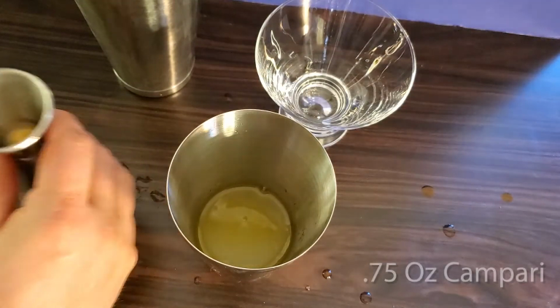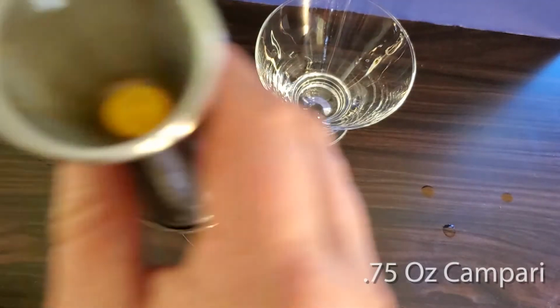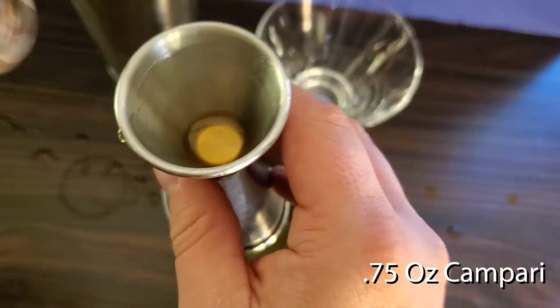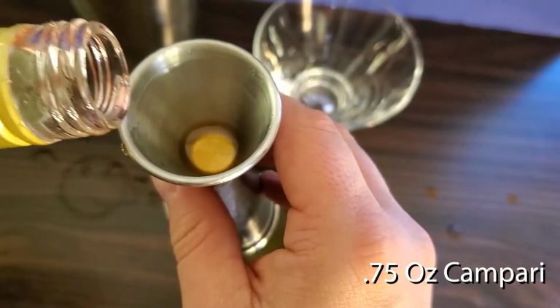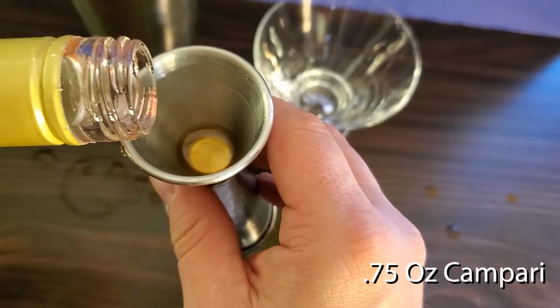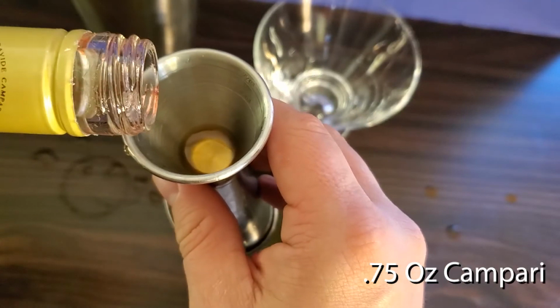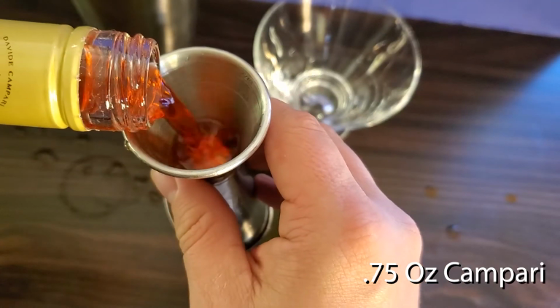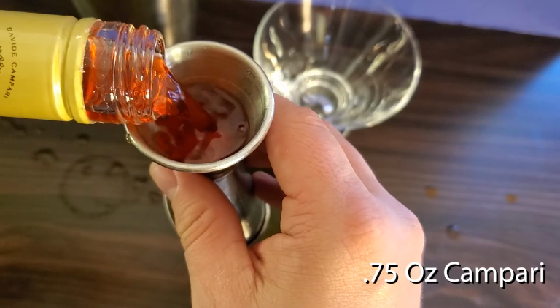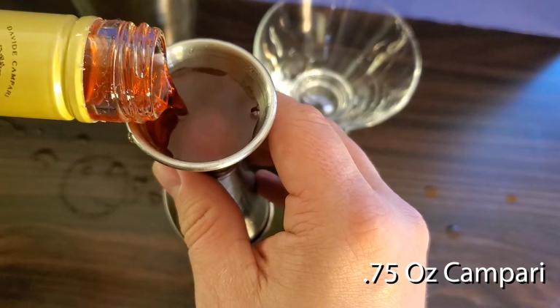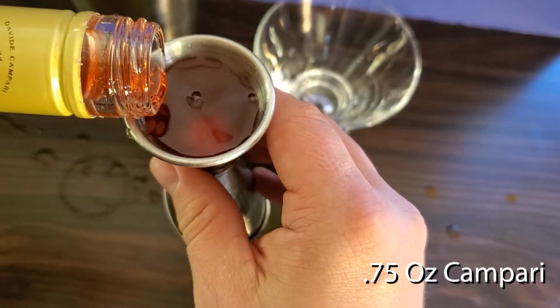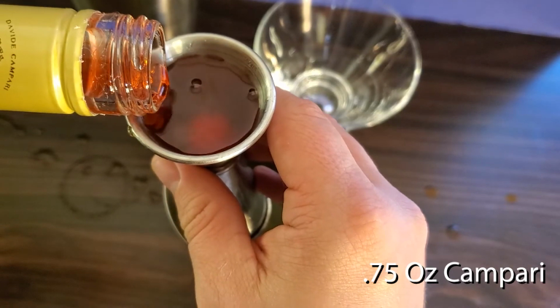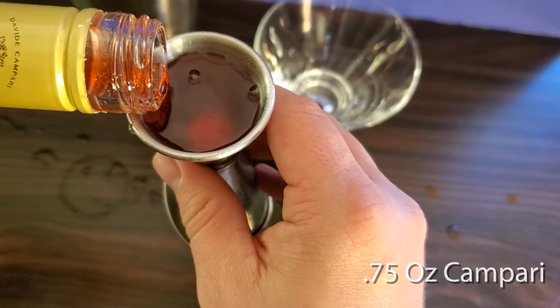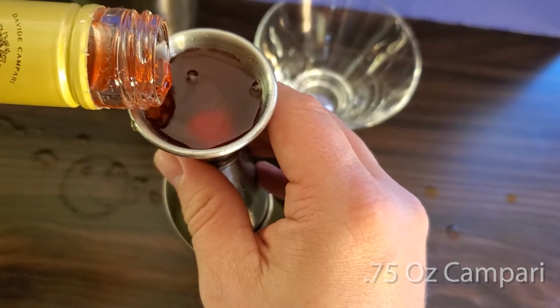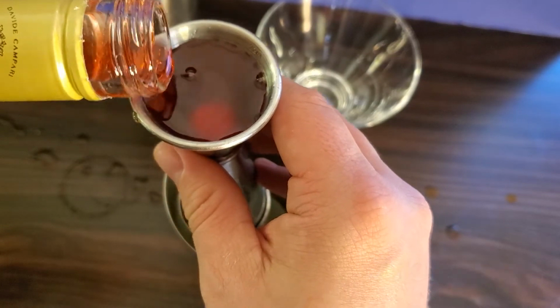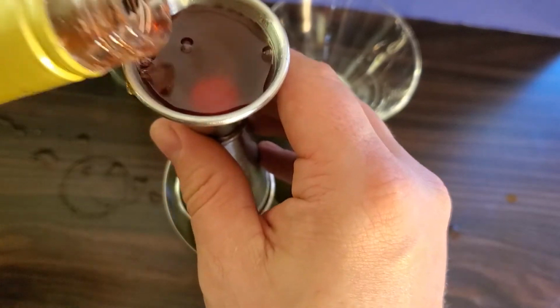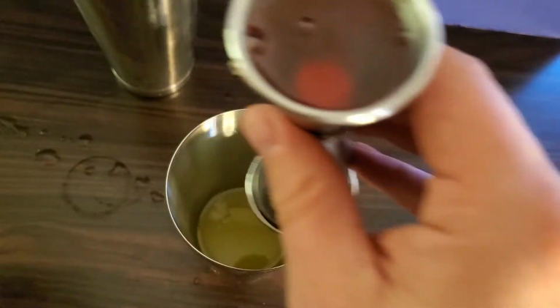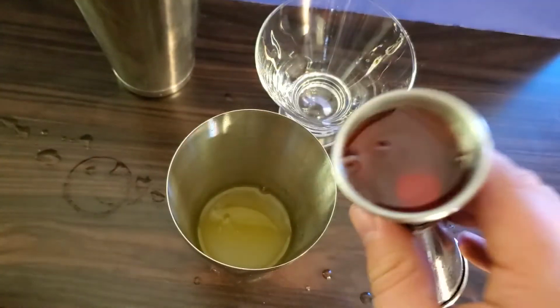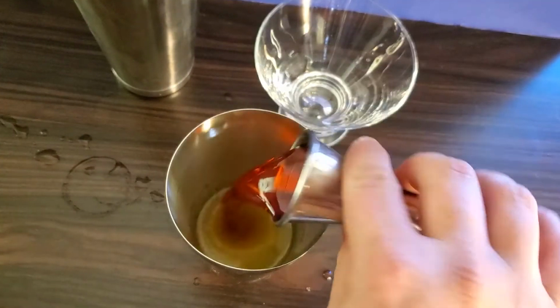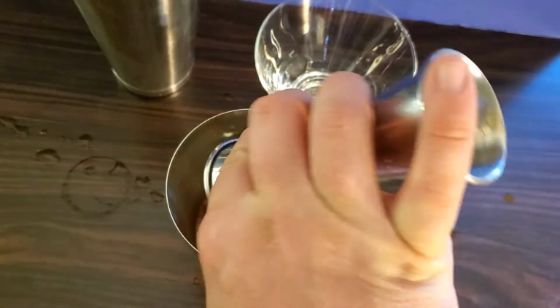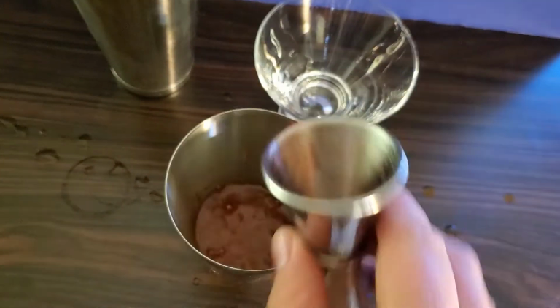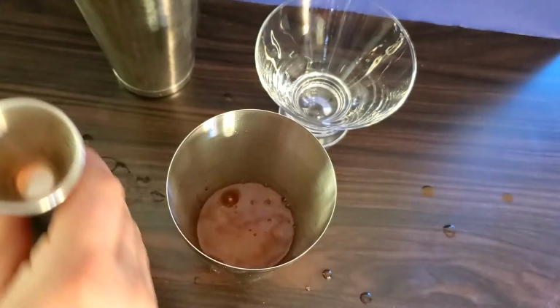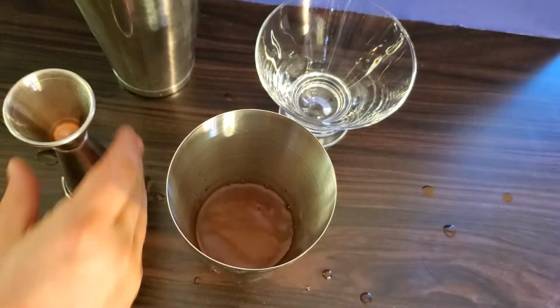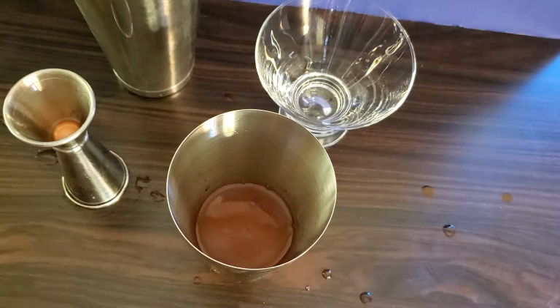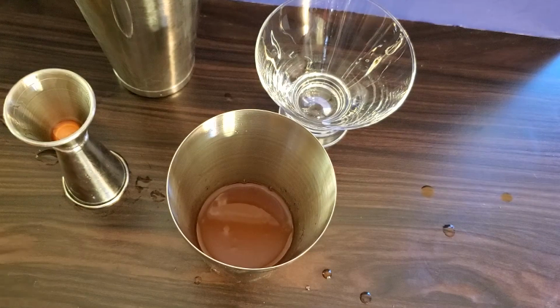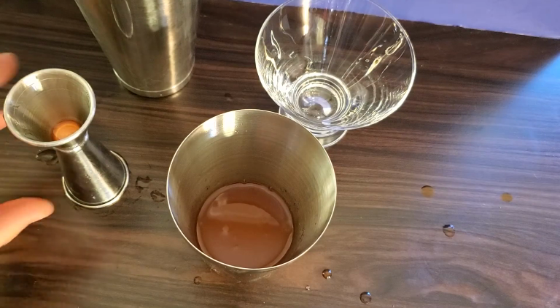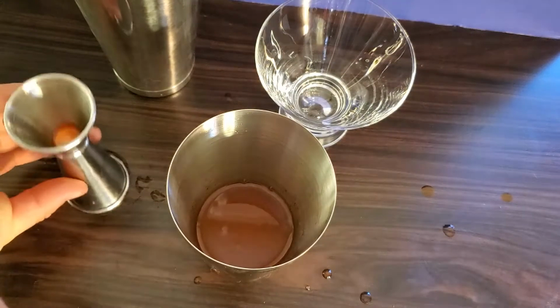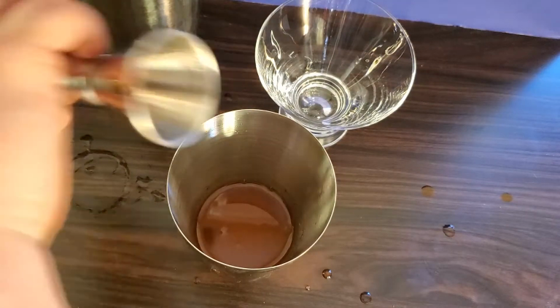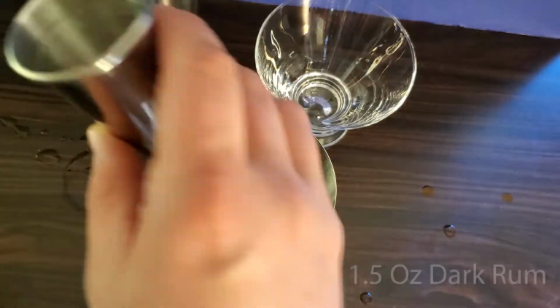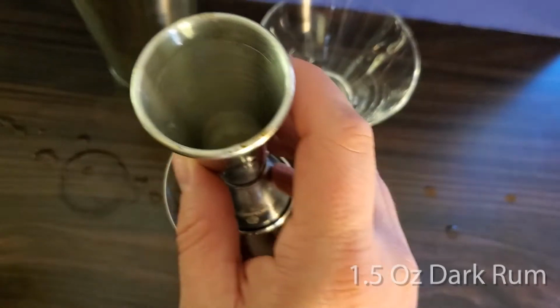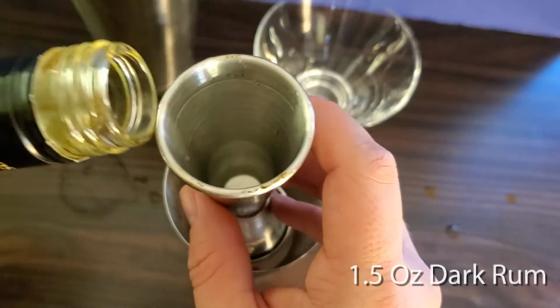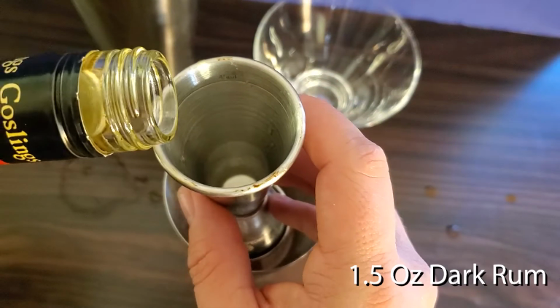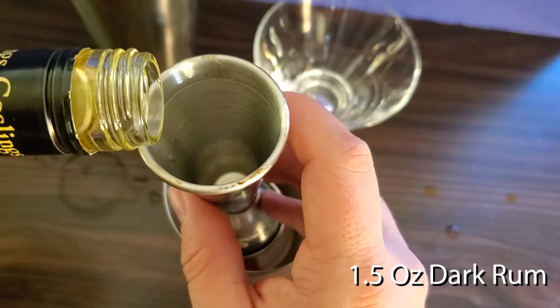Next, three quarters of an ounce of Campari, and finally, one and a half ounces of dark rum.